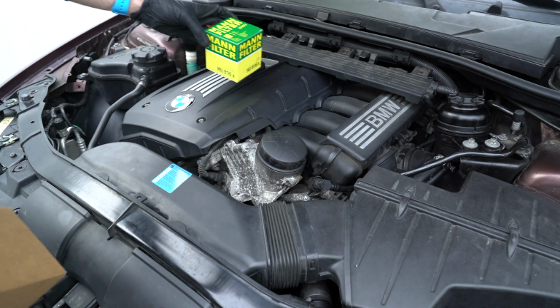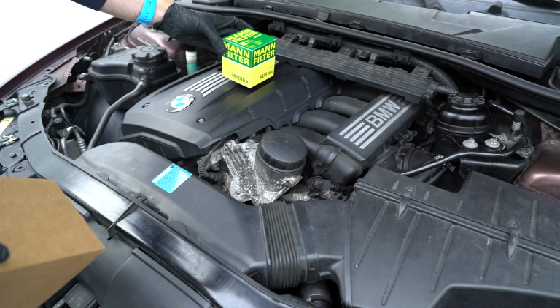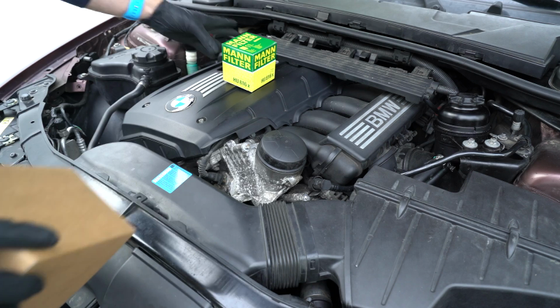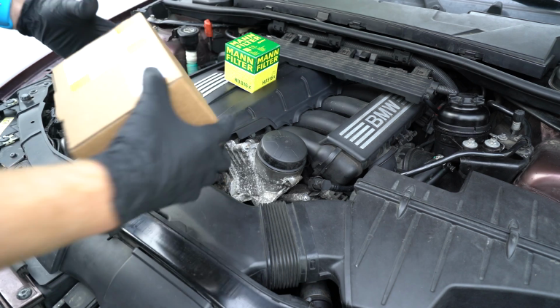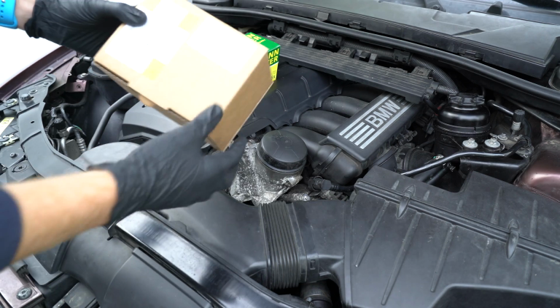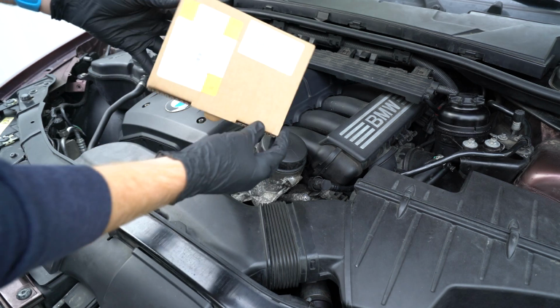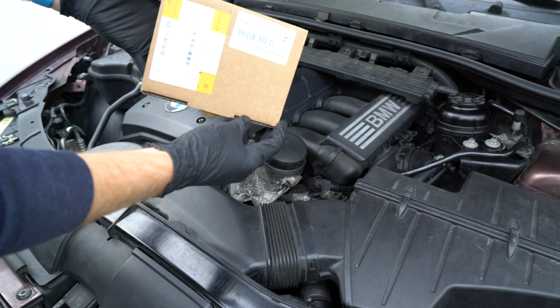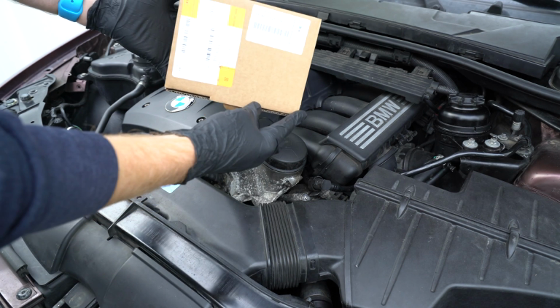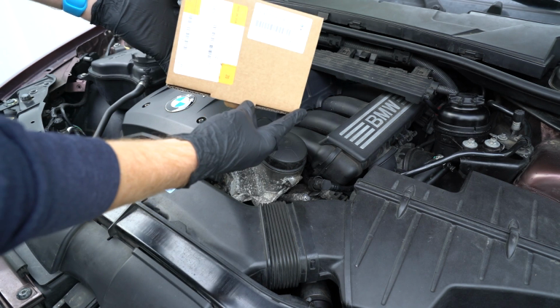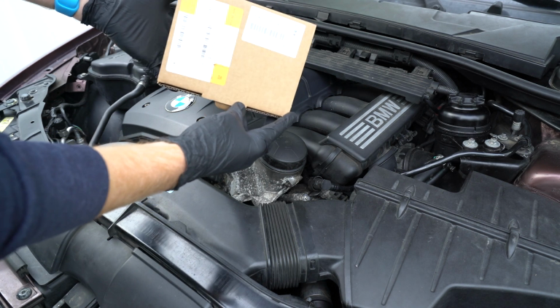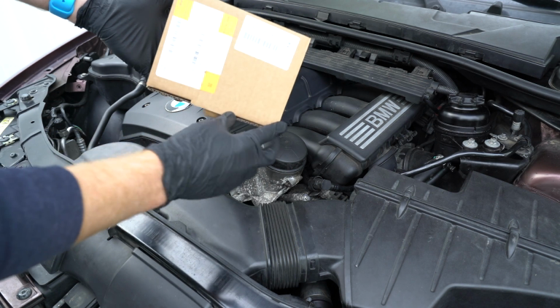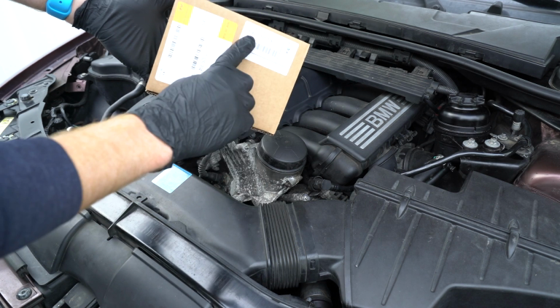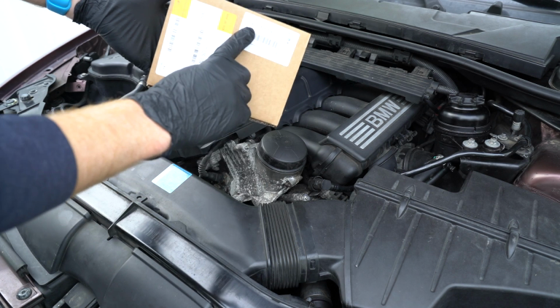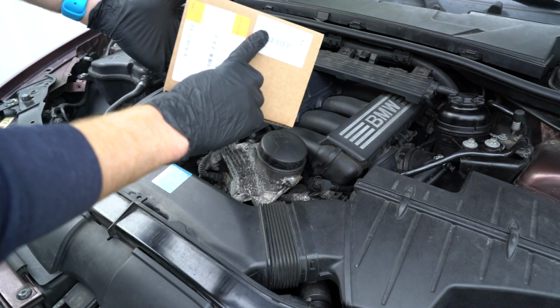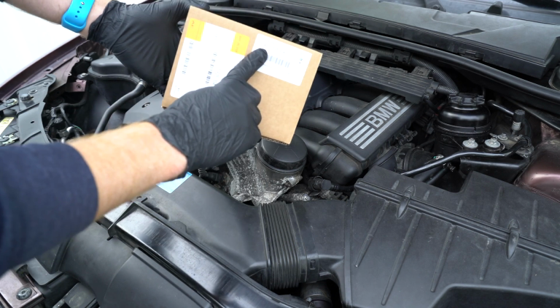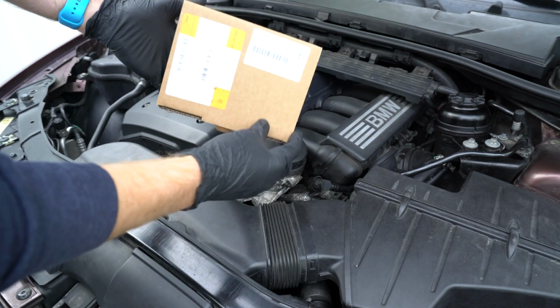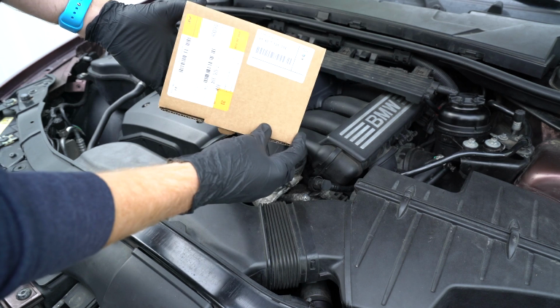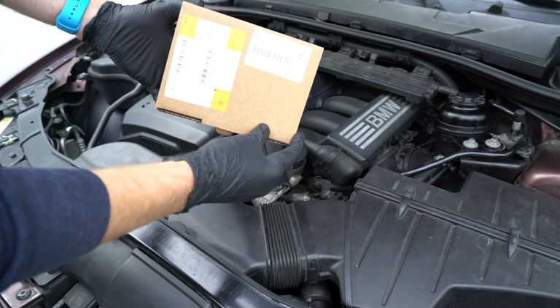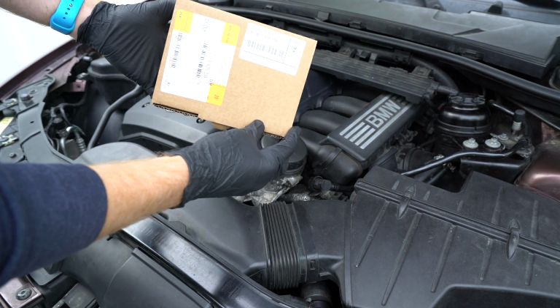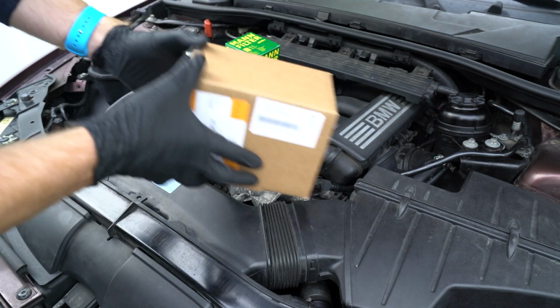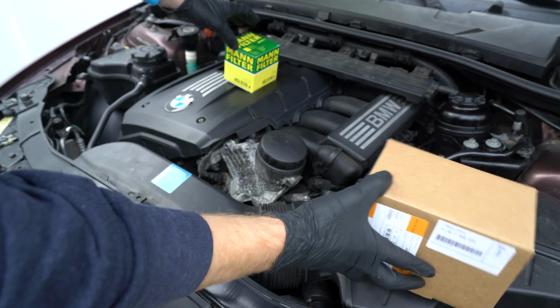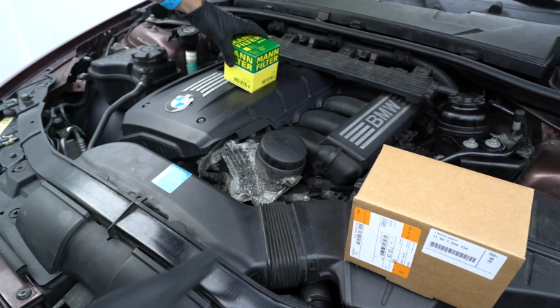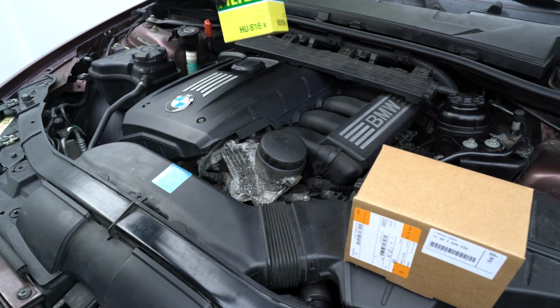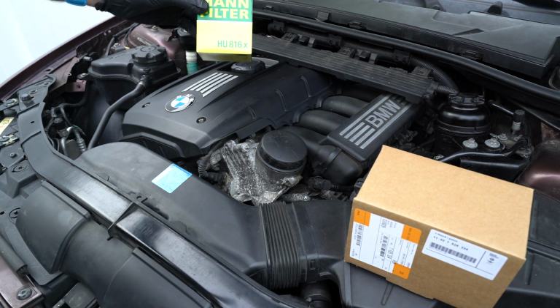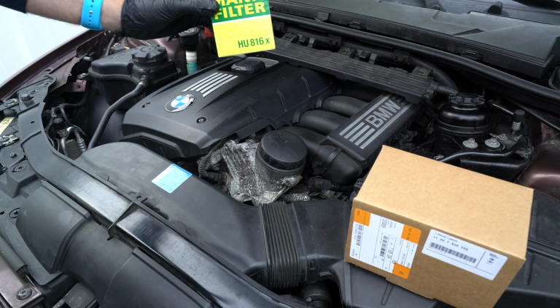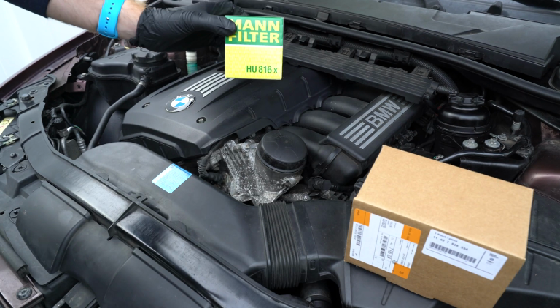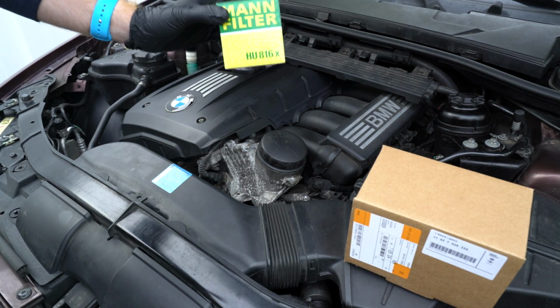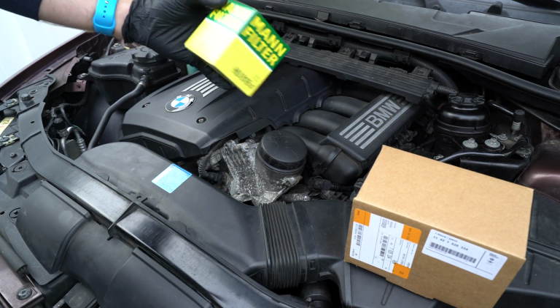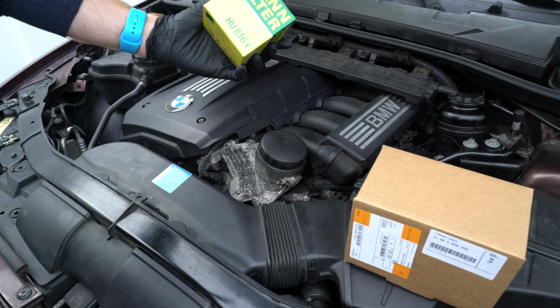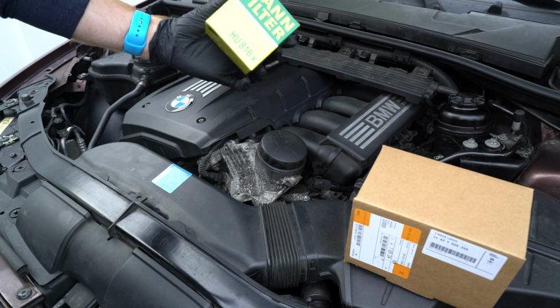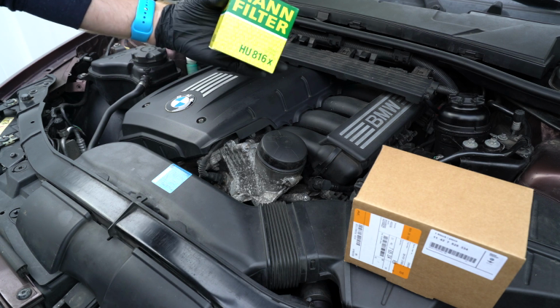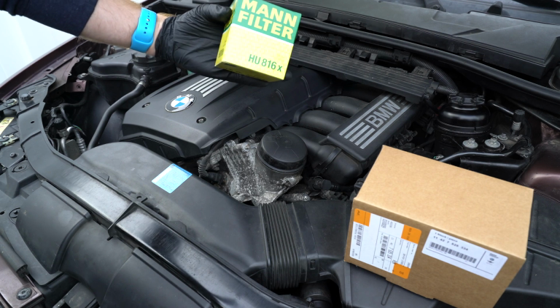For today's repair I simply need a new oil filter cap. Here is the part number — of course I will link this as well in the description. And while we're at it, may as well replace the oil filter and gaskets.